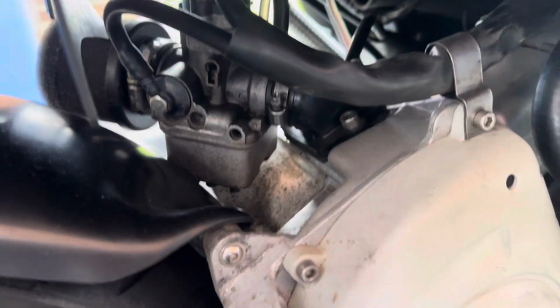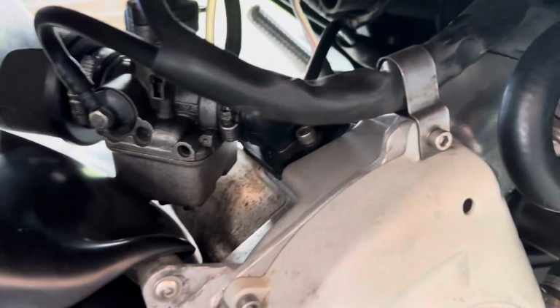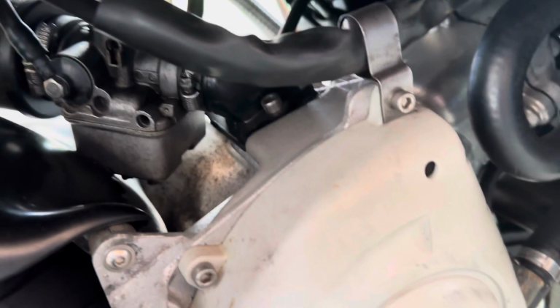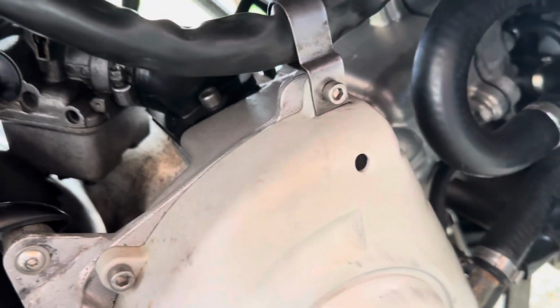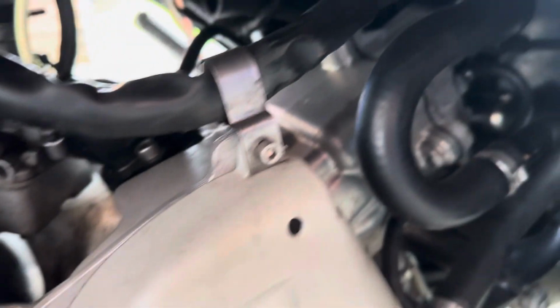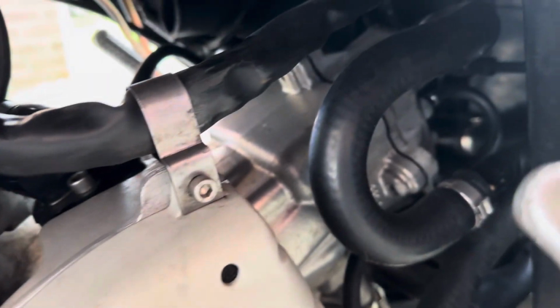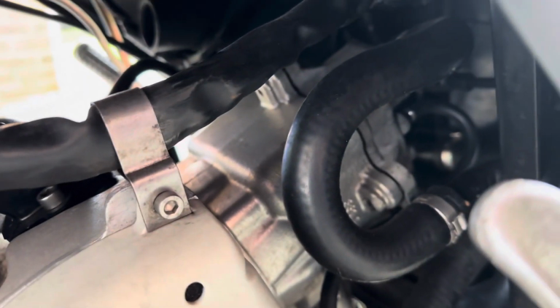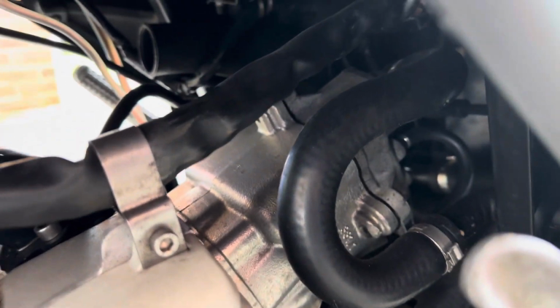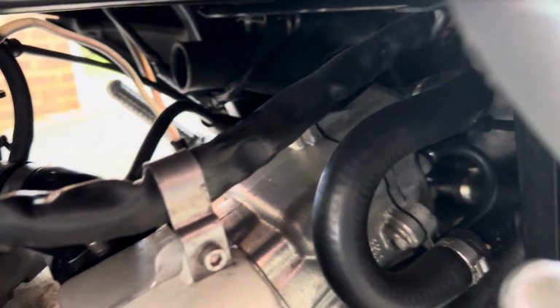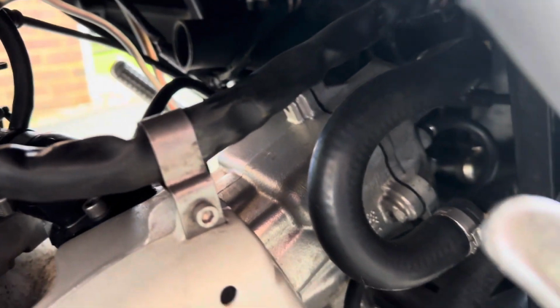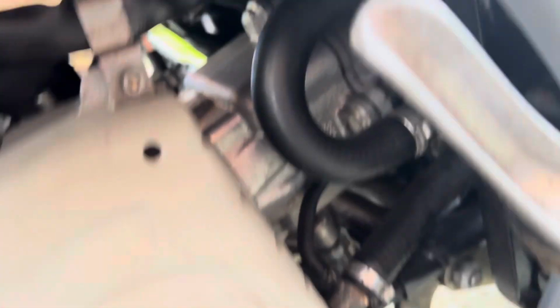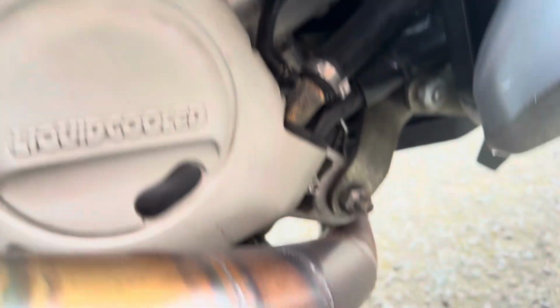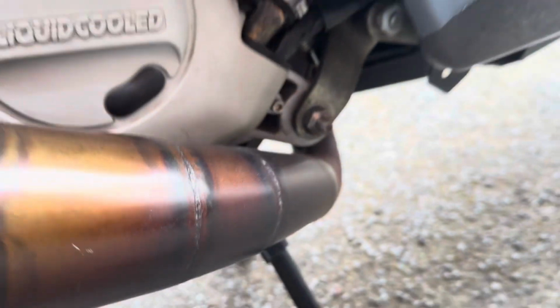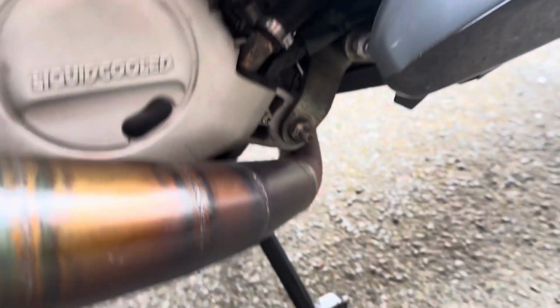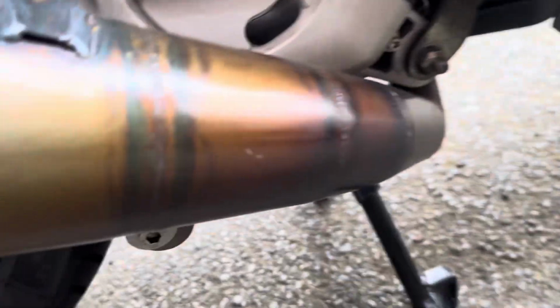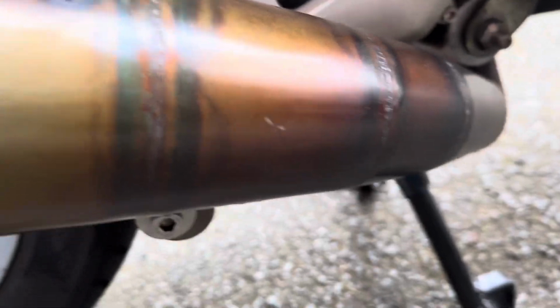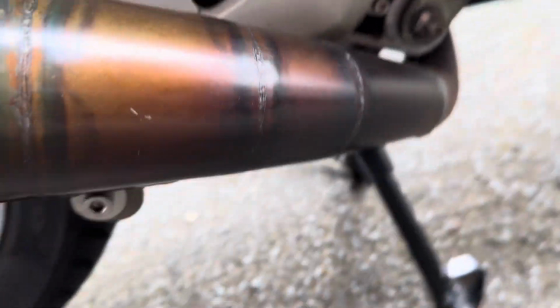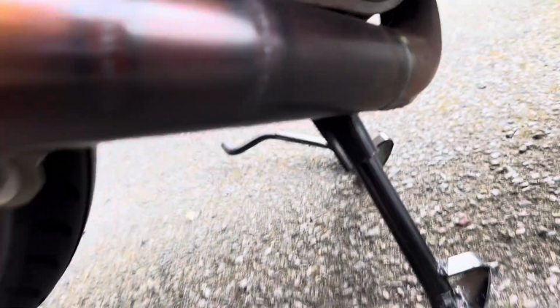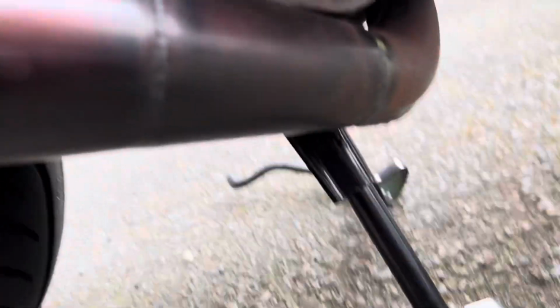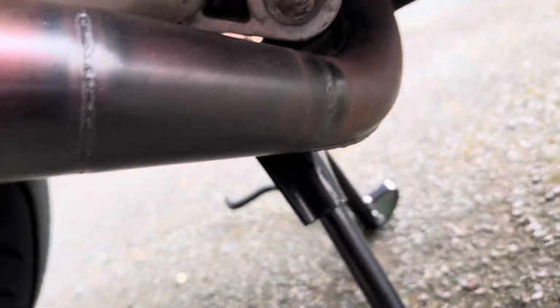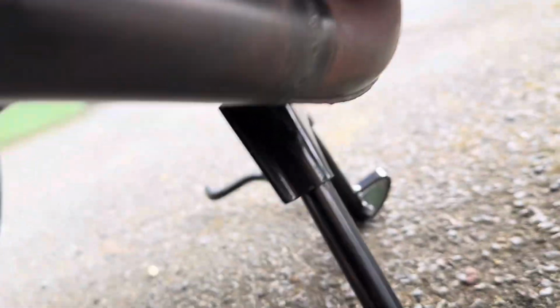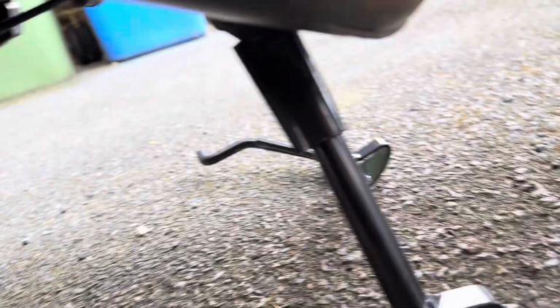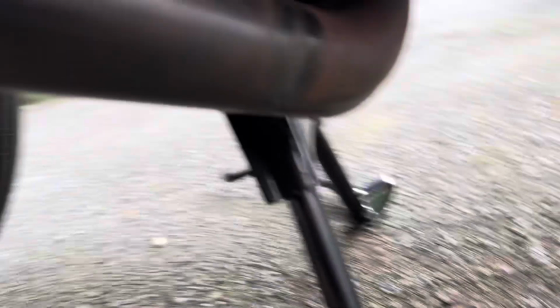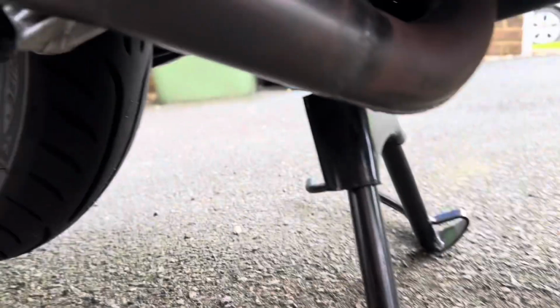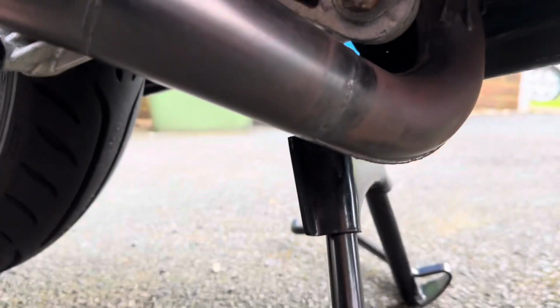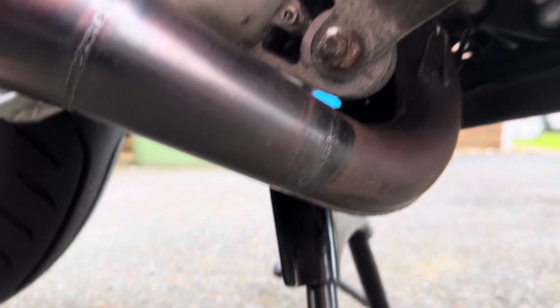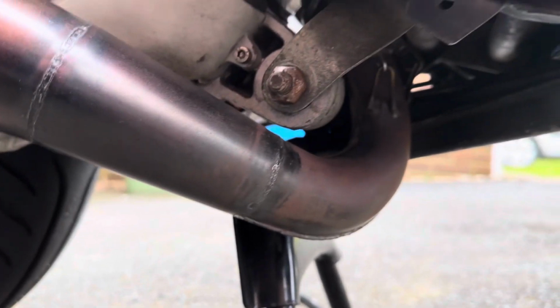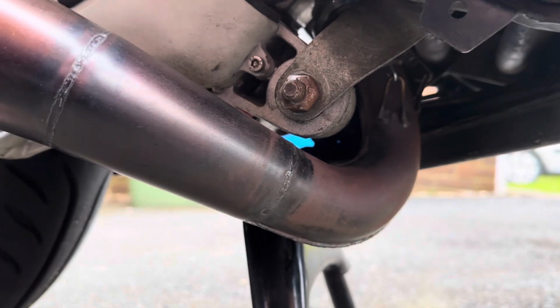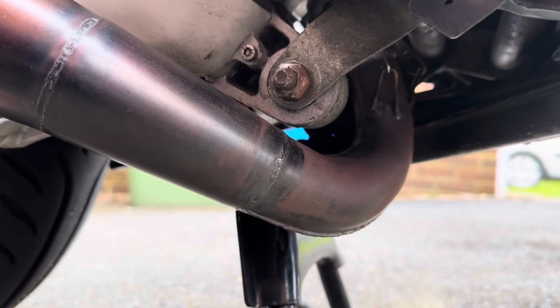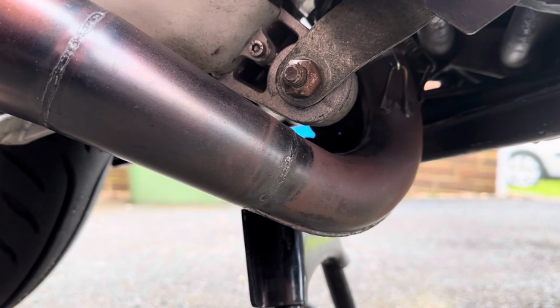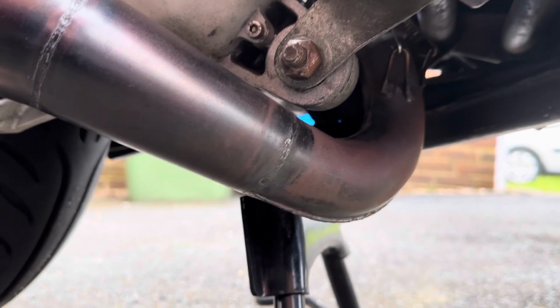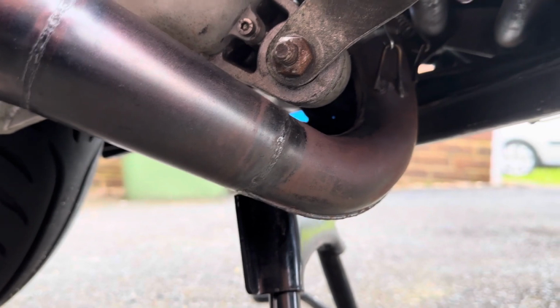The engine is all nice and clean. Exhaust nice and clean — fairly new.